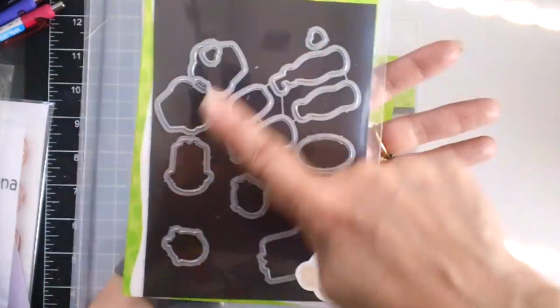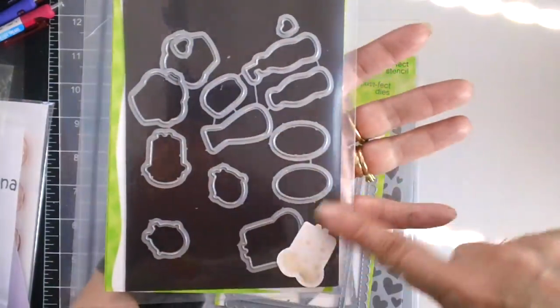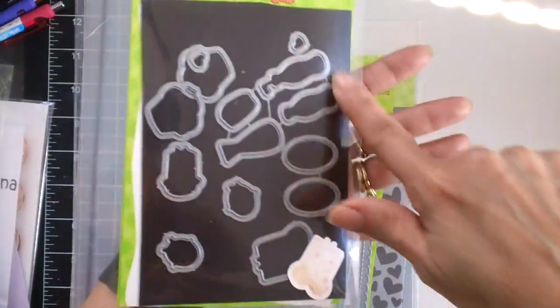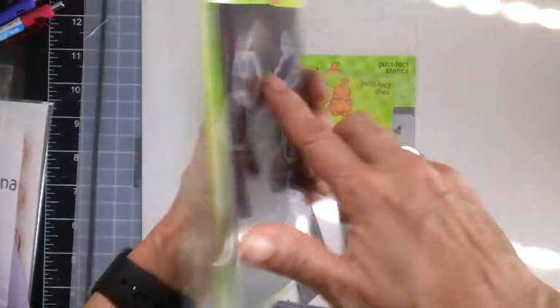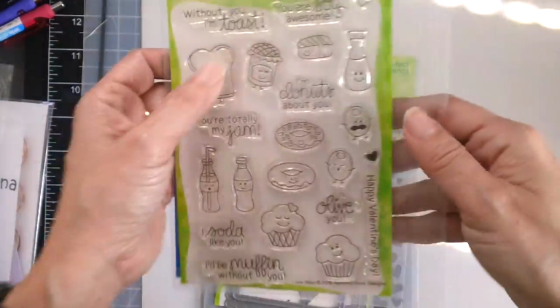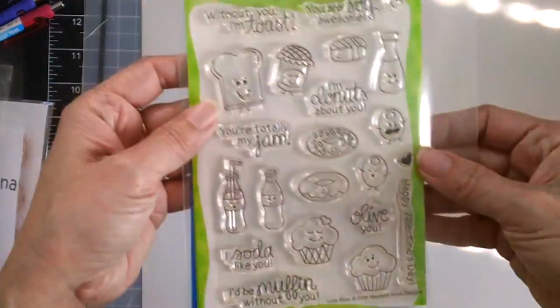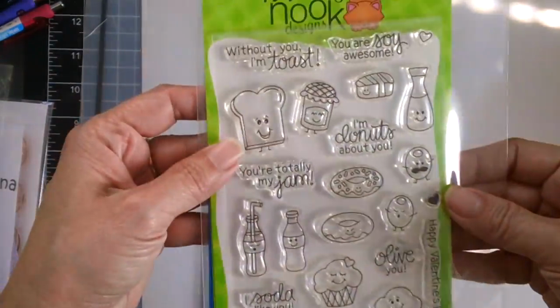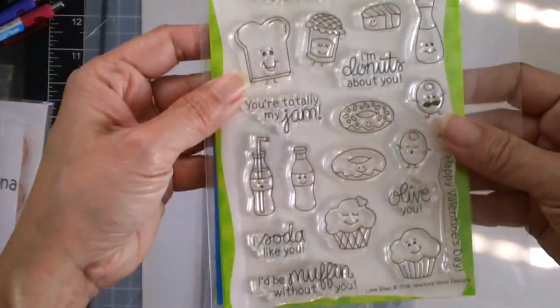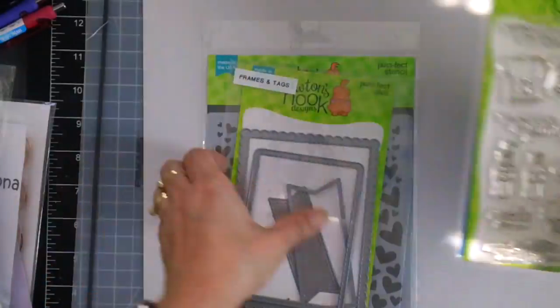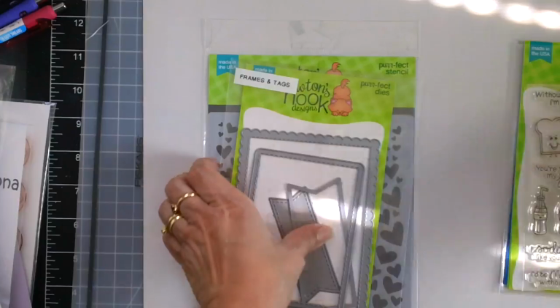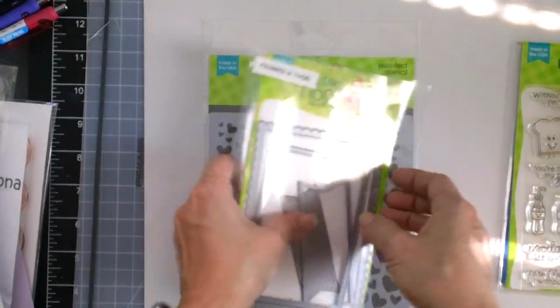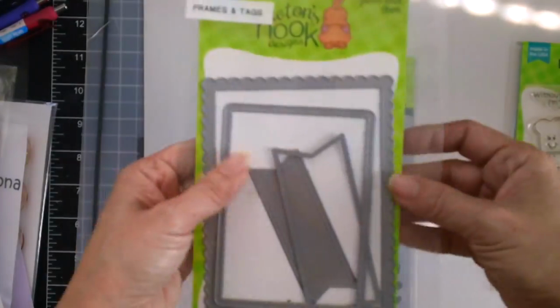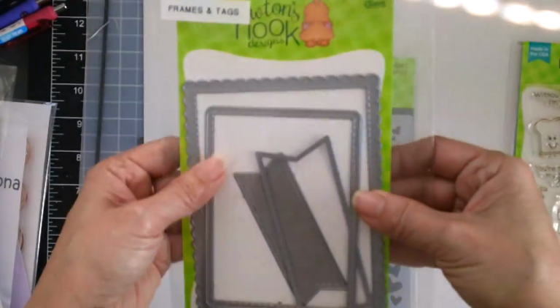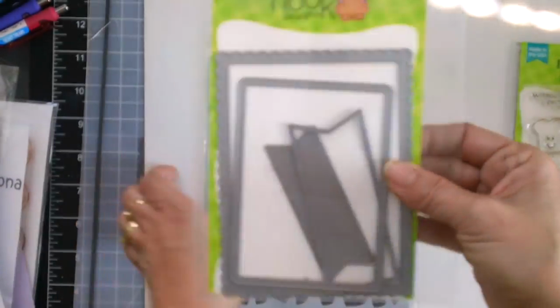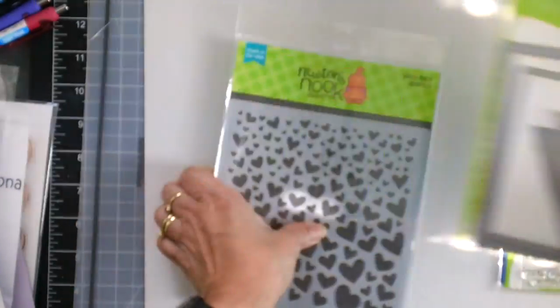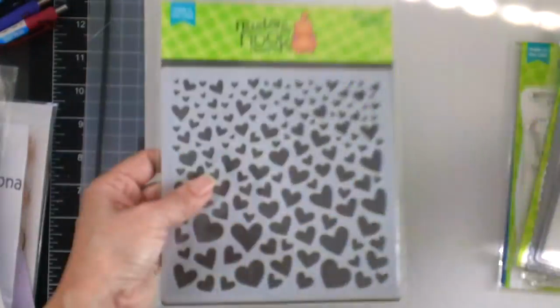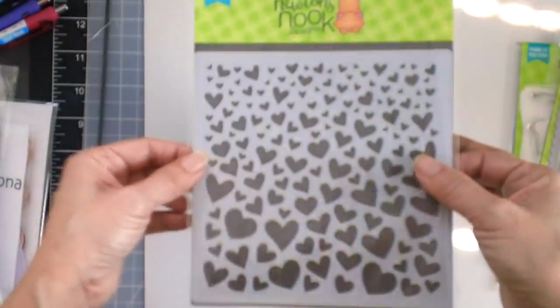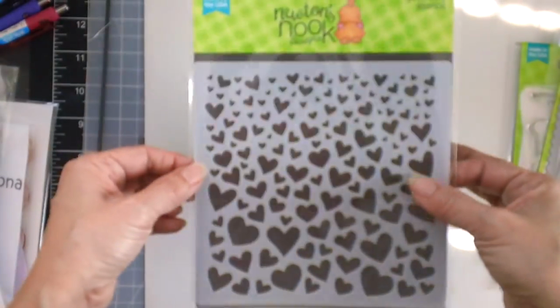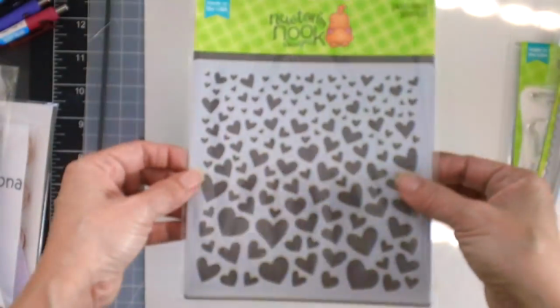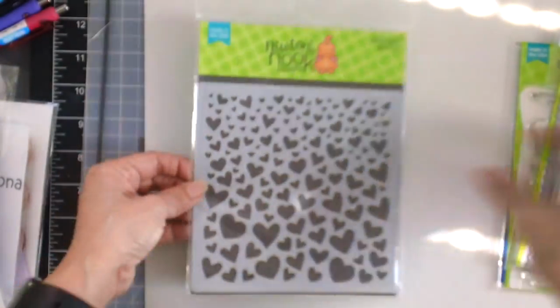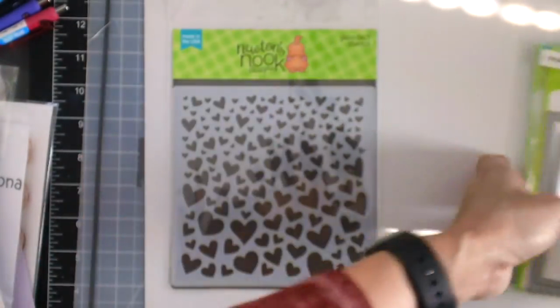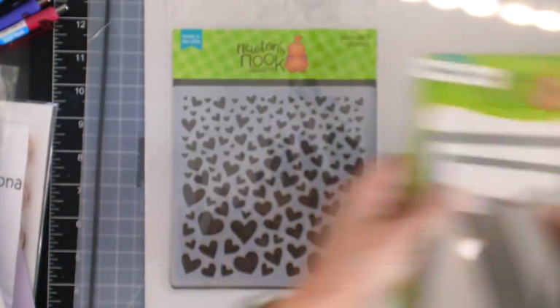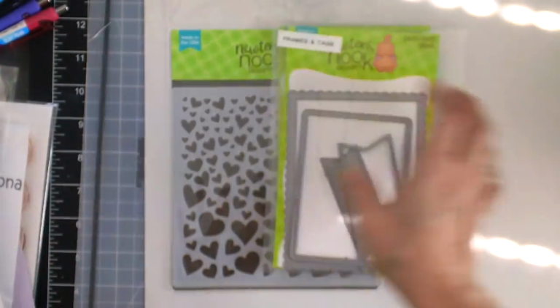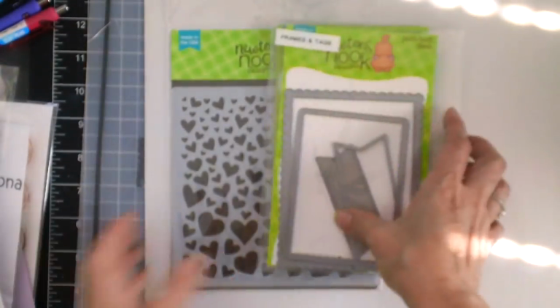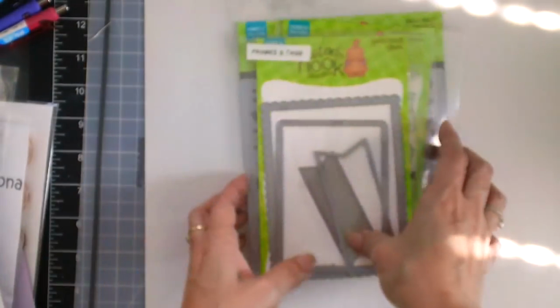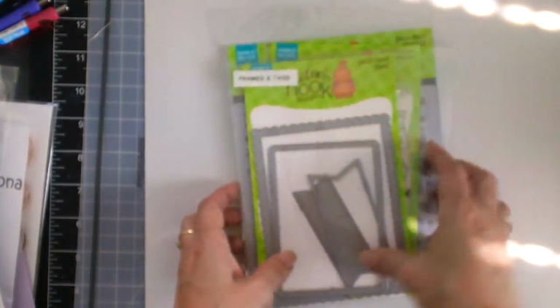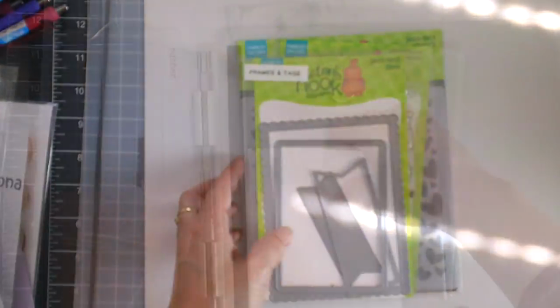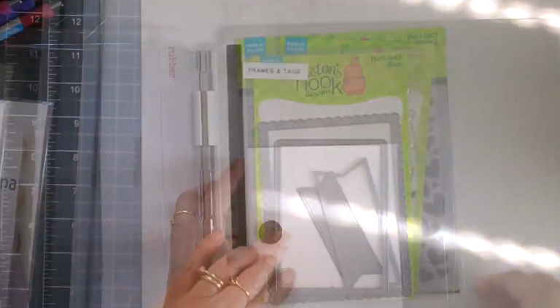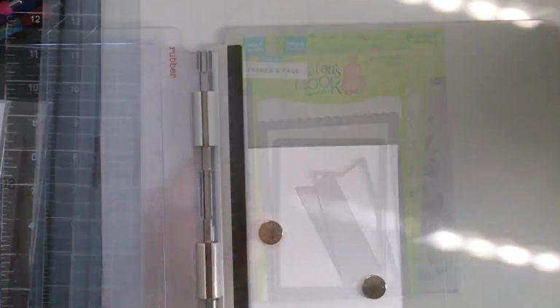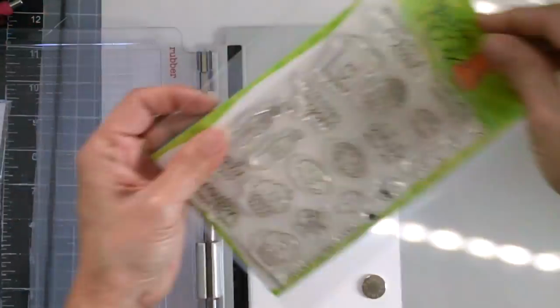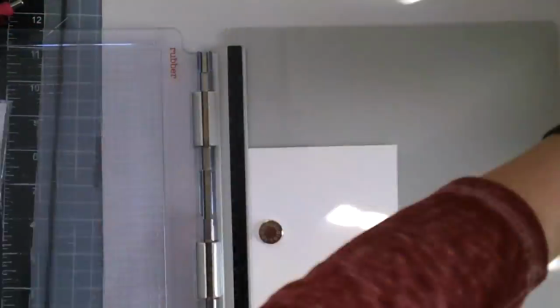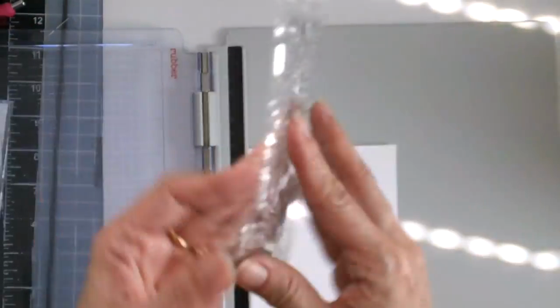You can also purchase the coordinating dies. I'm also using the Frames and Flags die set and the new Tumbling Hearts stencil.